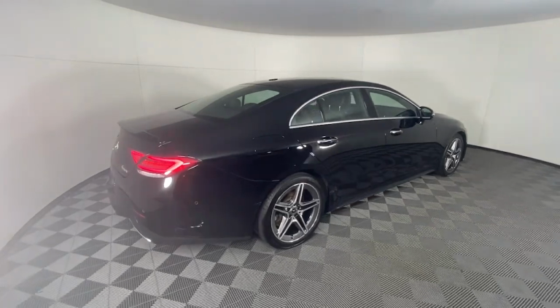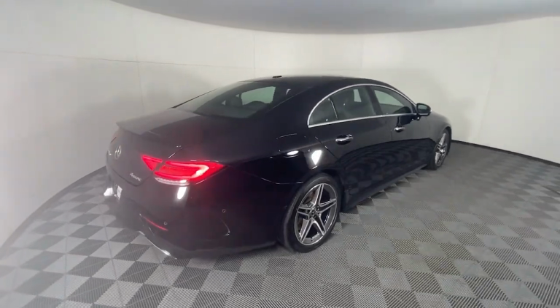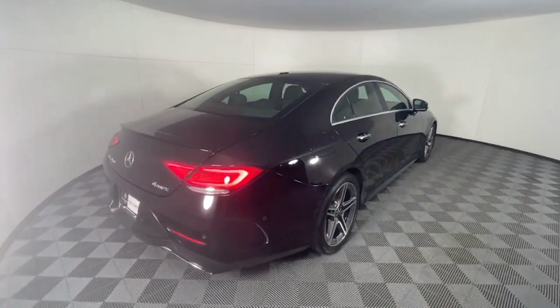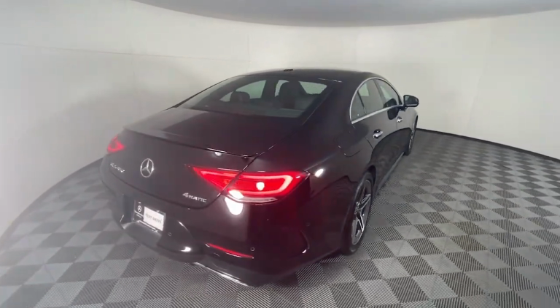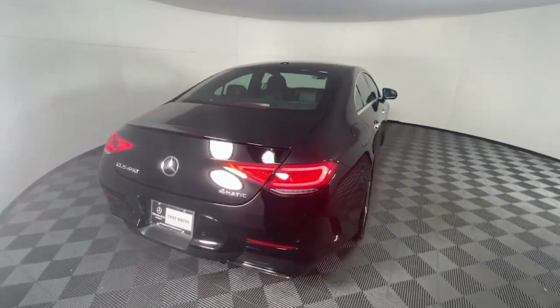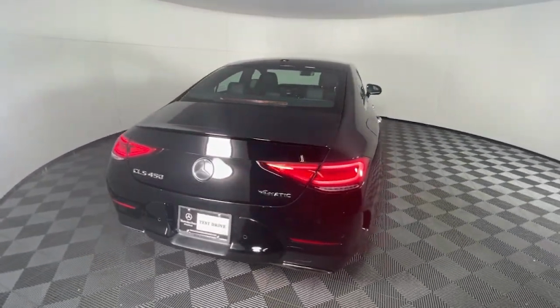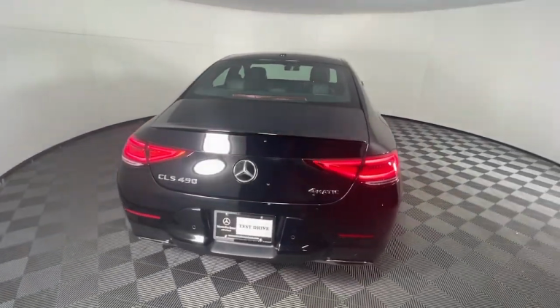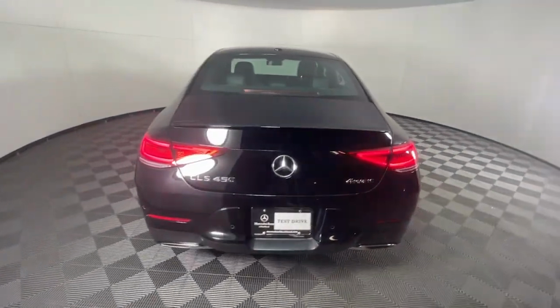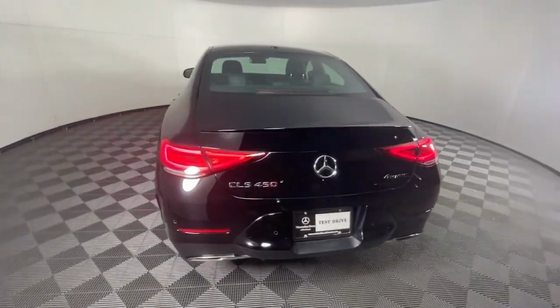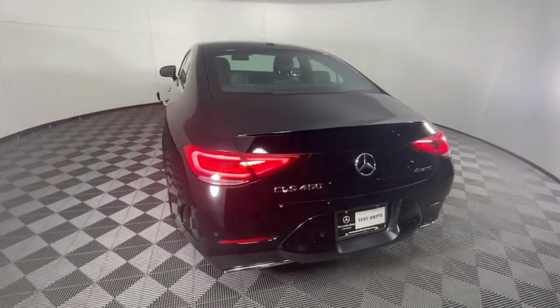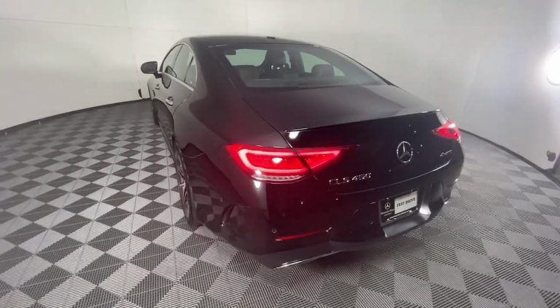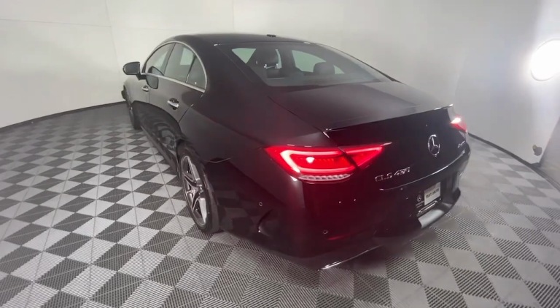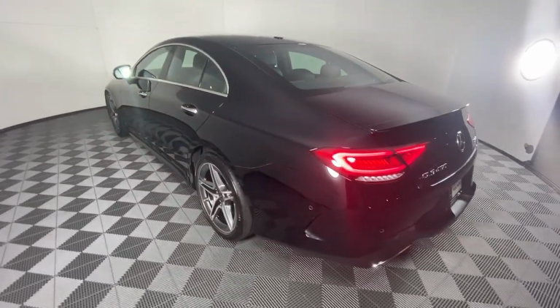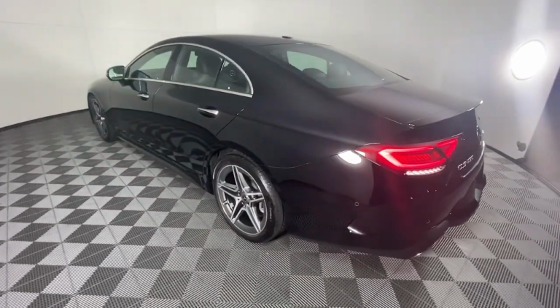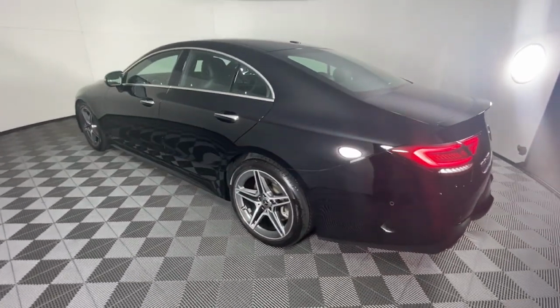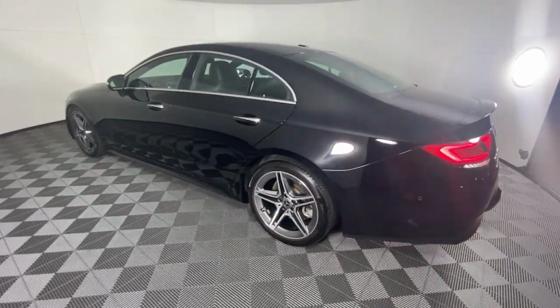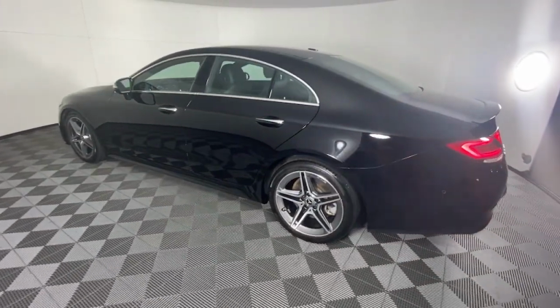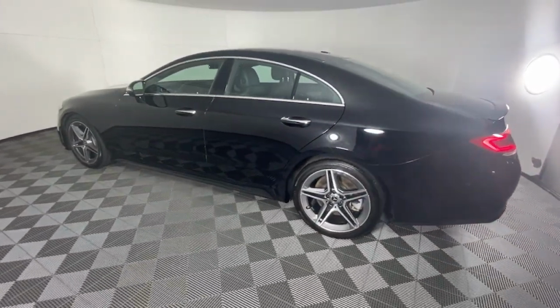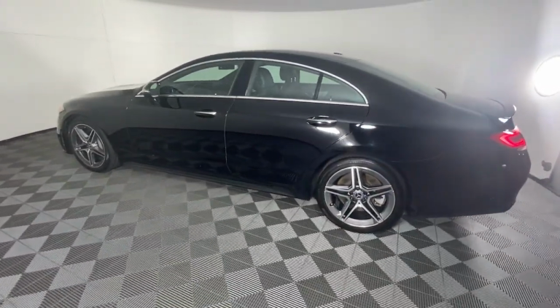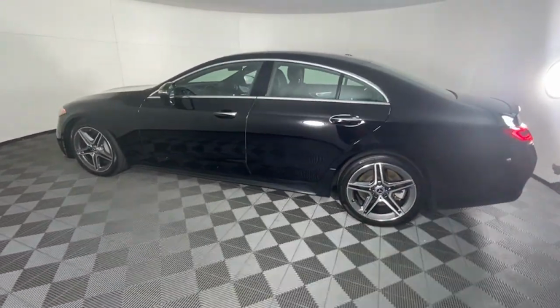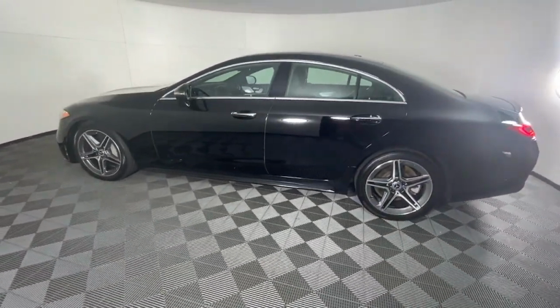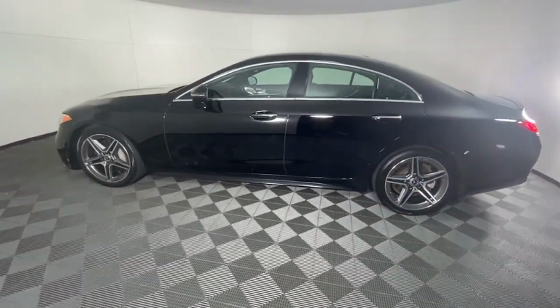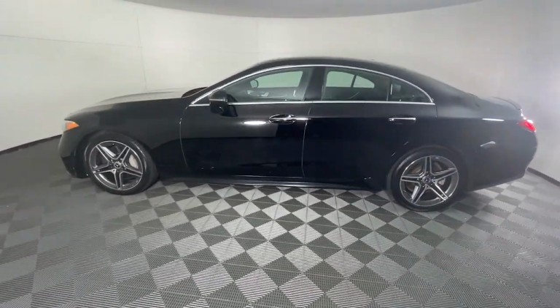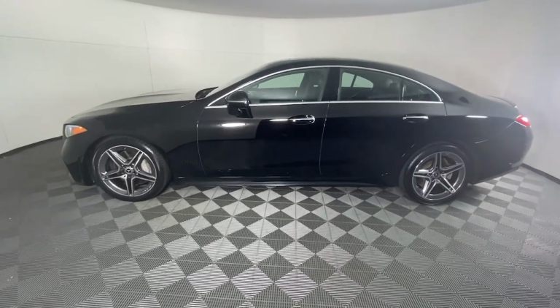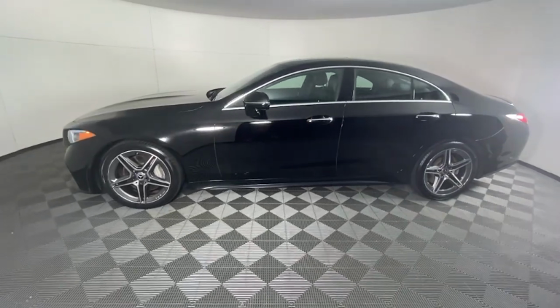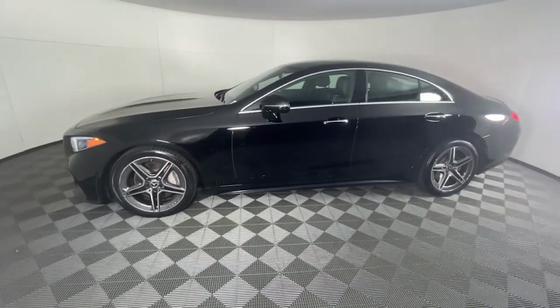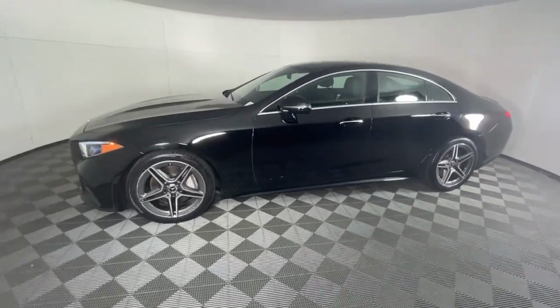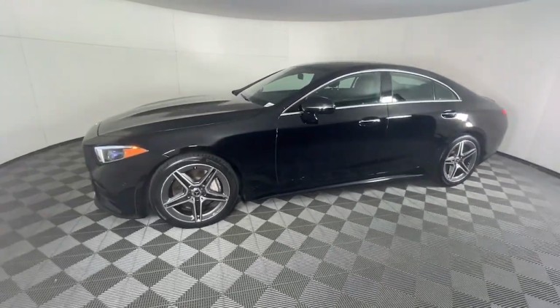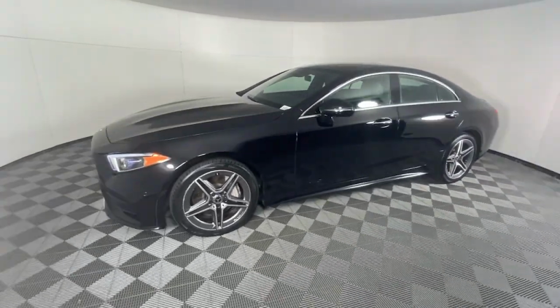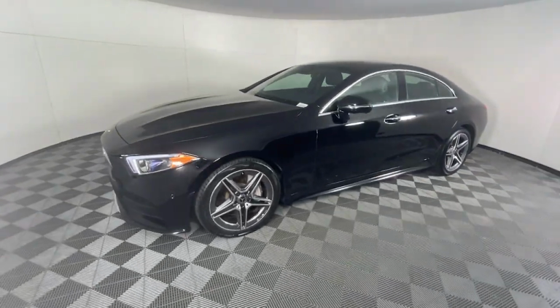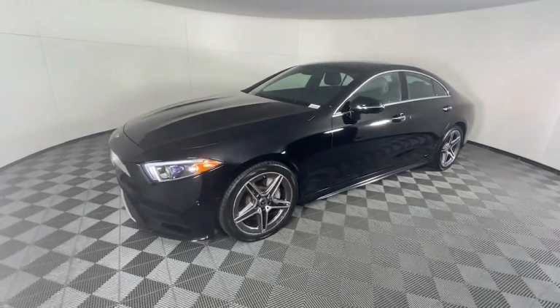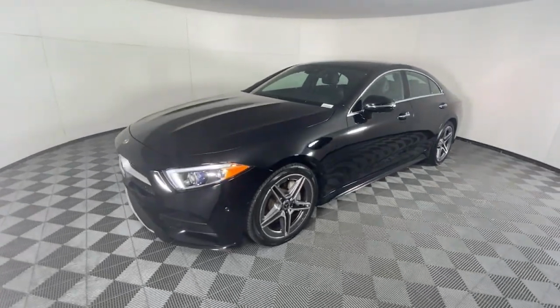From its sculpted styling to its deft handling, crisp acceleration and impressive list of amenities and safety features, this chic and spacious 4-door sets a tone of confidence, calm and comfort. These are just some of the great options this vehicle comes with.